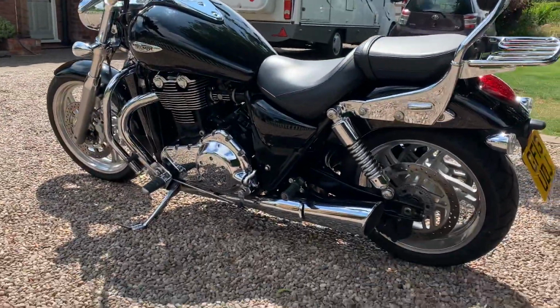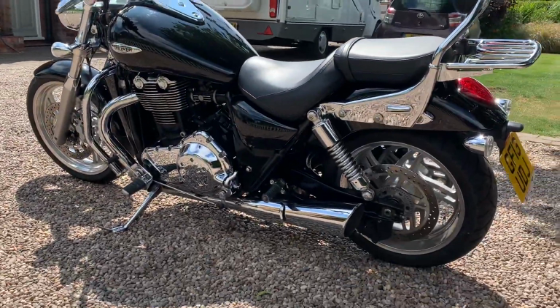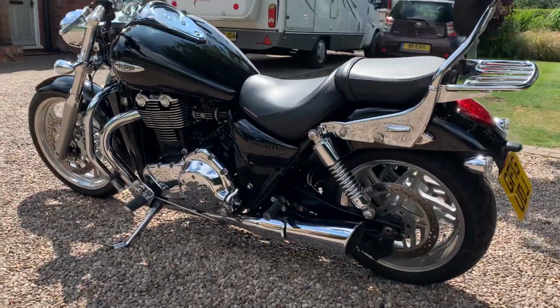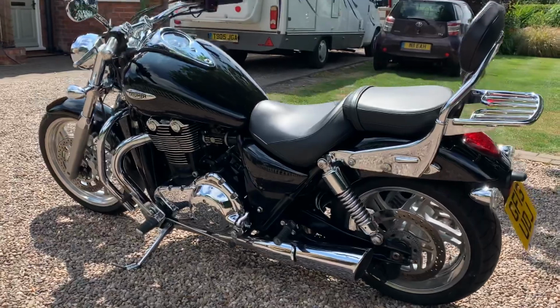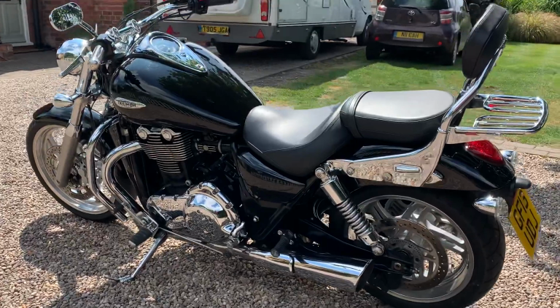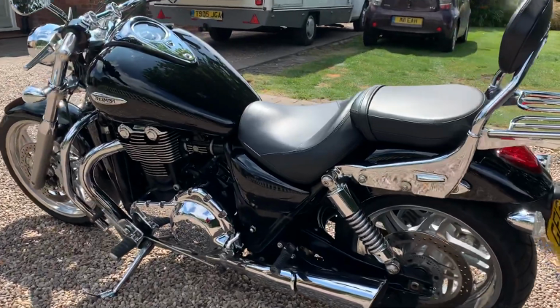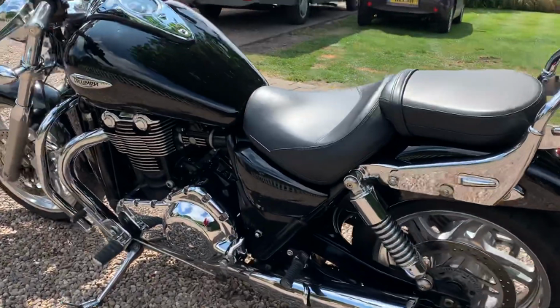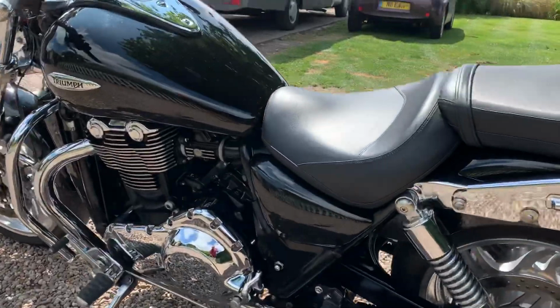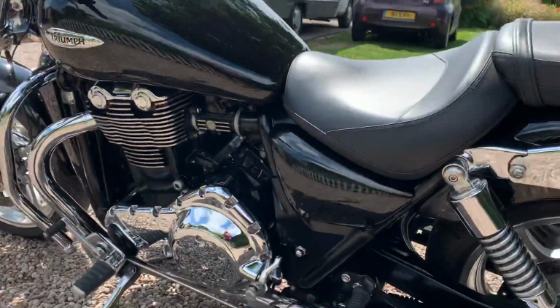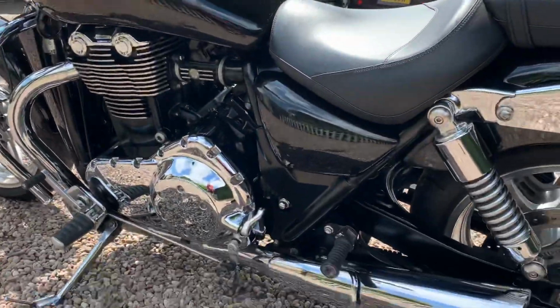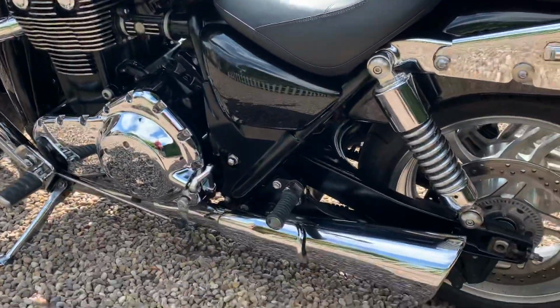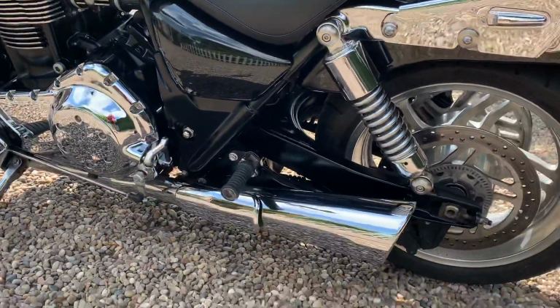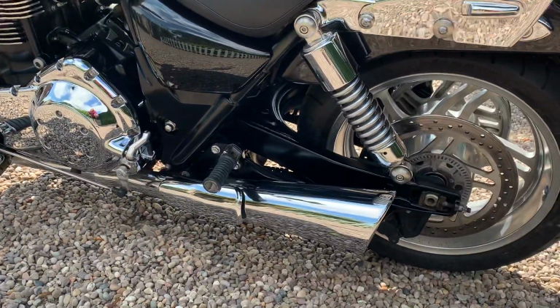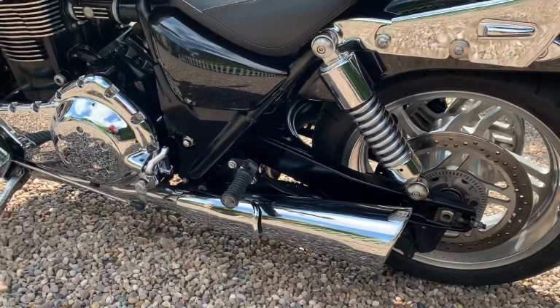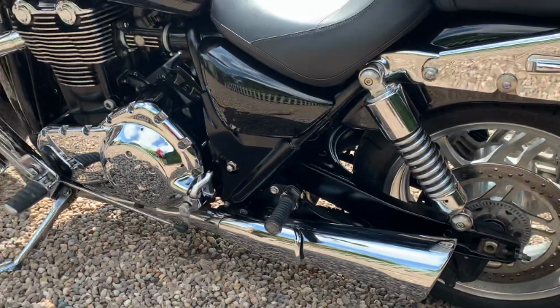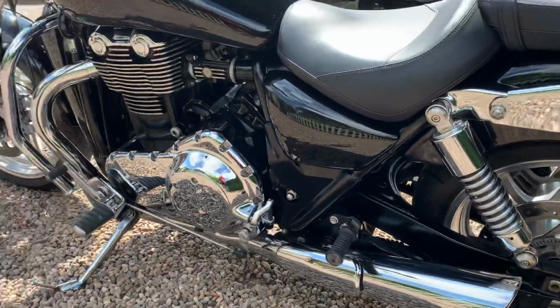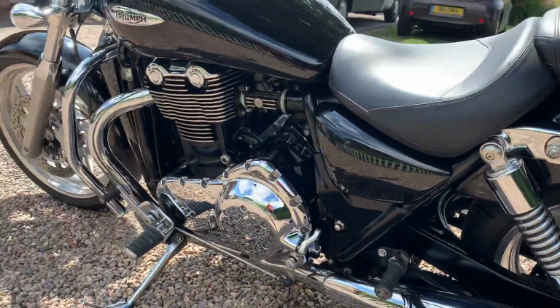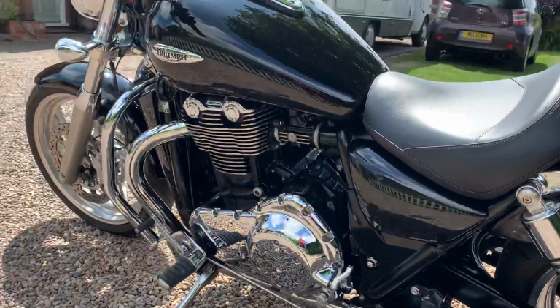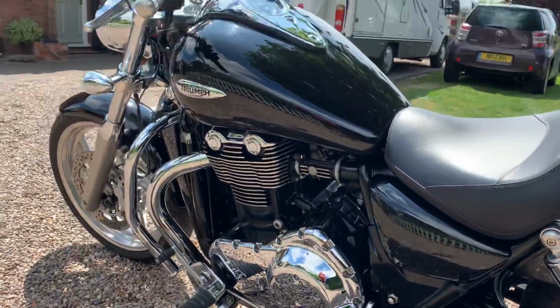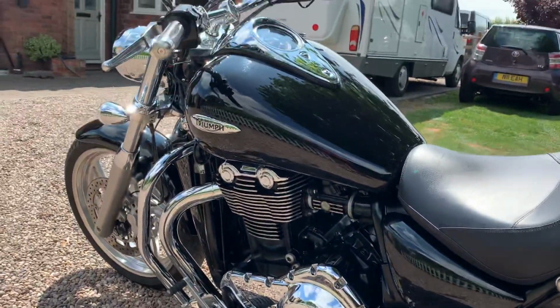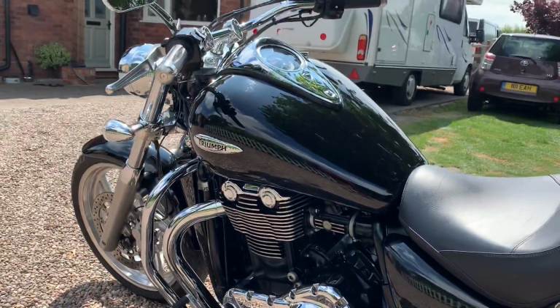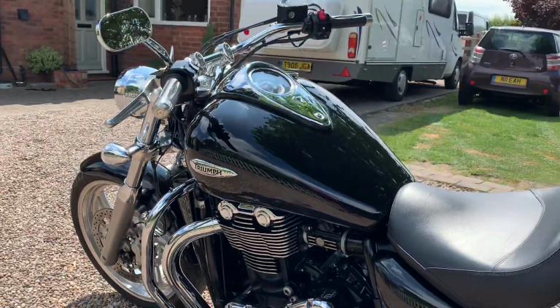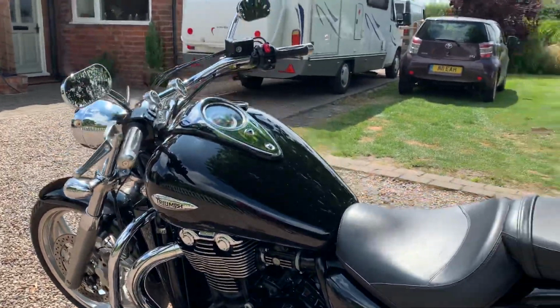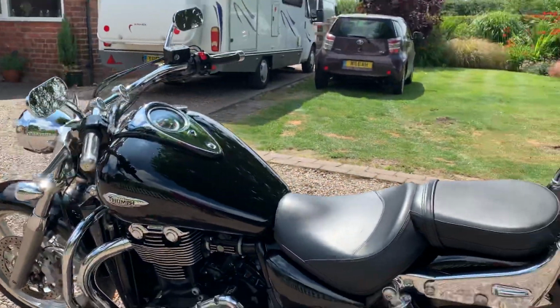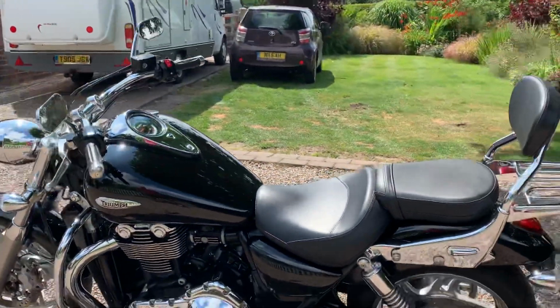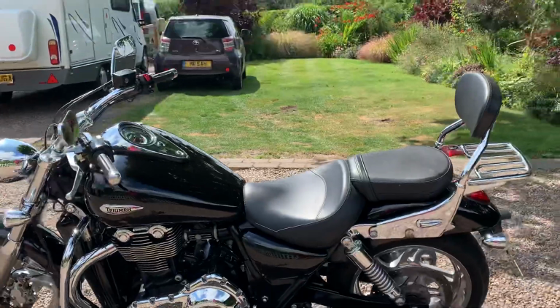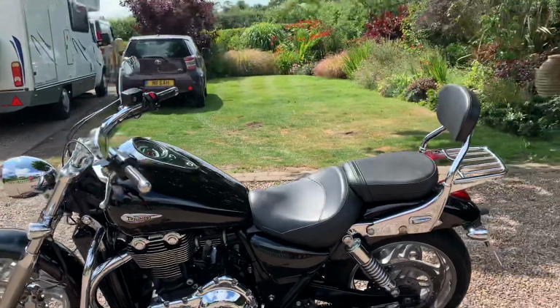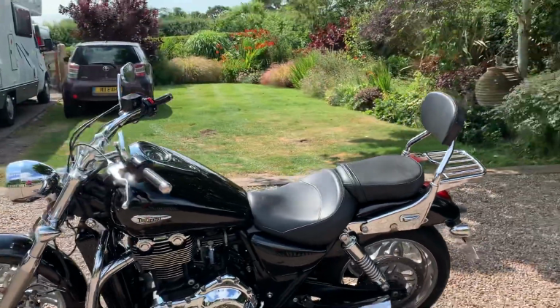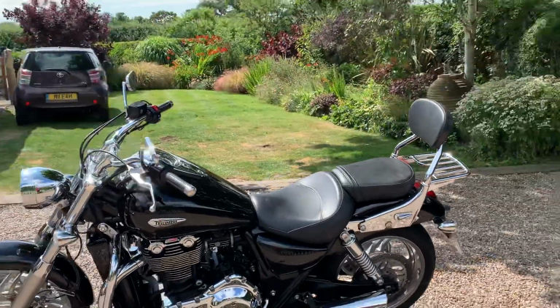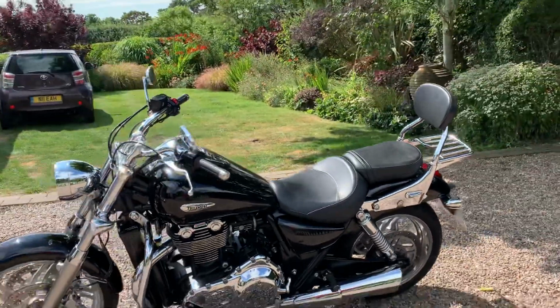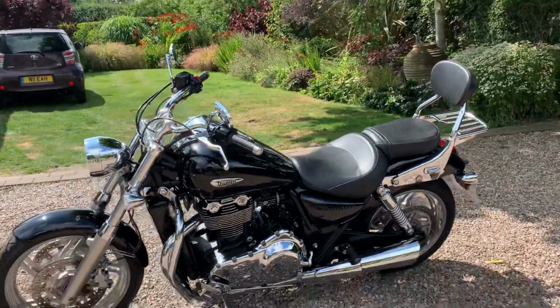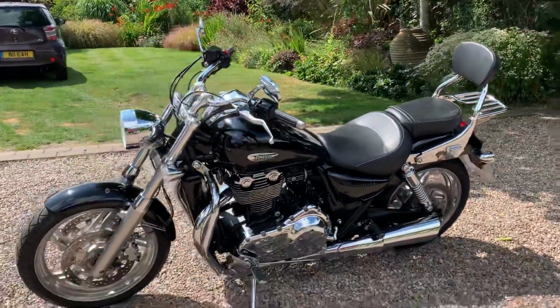The oil has been changed, the brake fluid has been changed. We've got a Triumph exhaust system on it. It's got heated grips, the comfy seat, and the rear seat with backrest and luggage carrier.